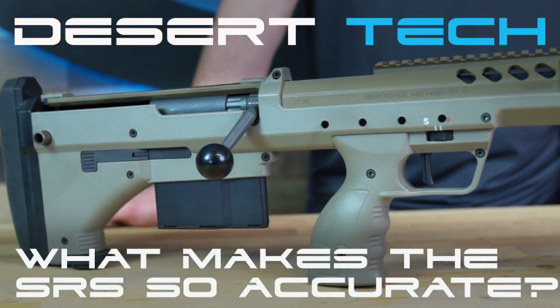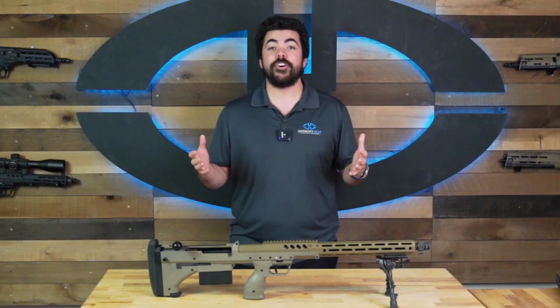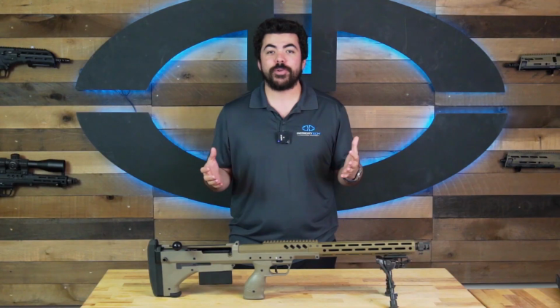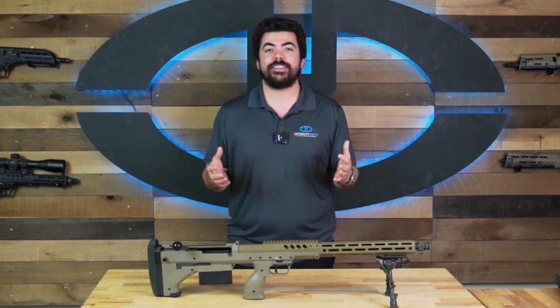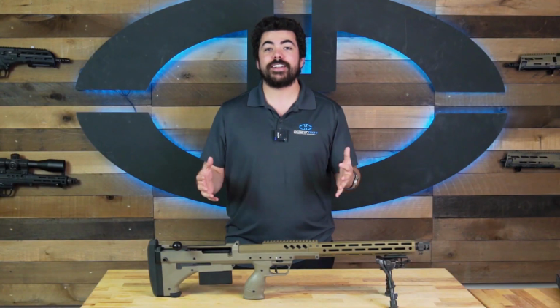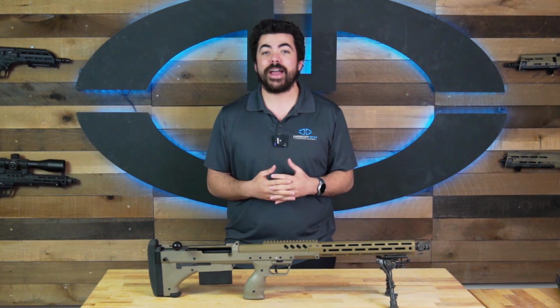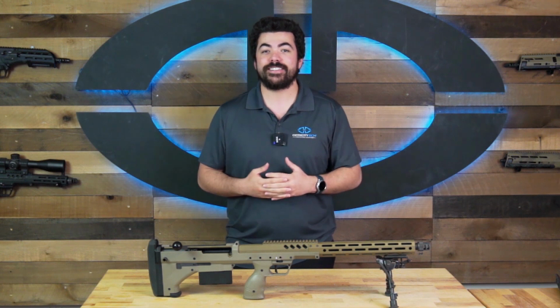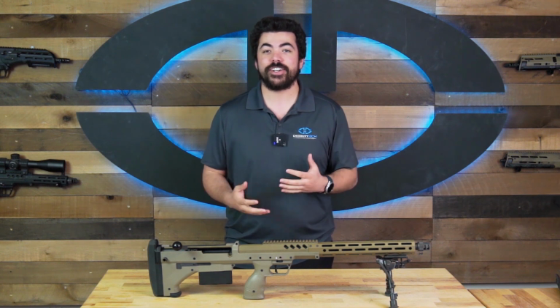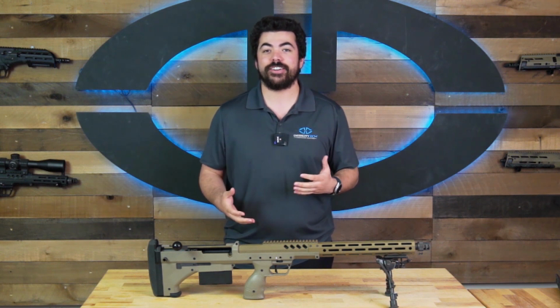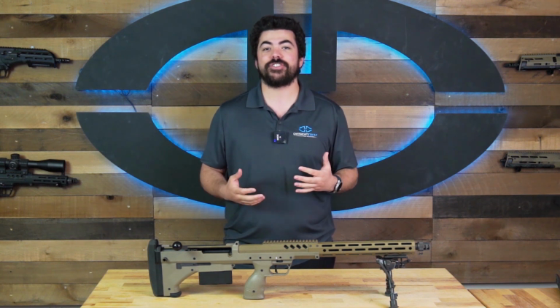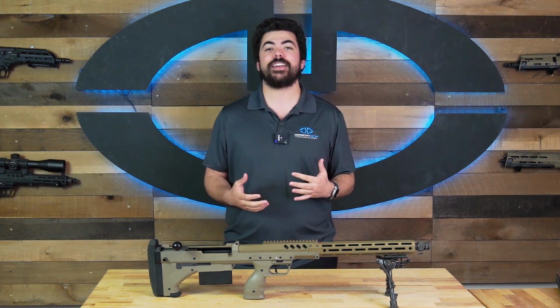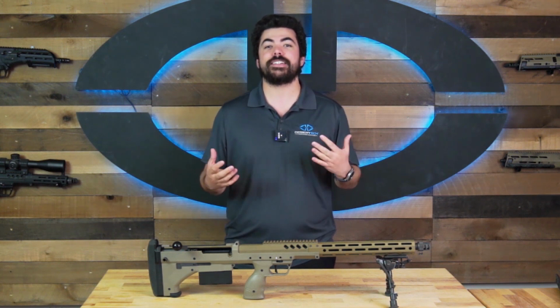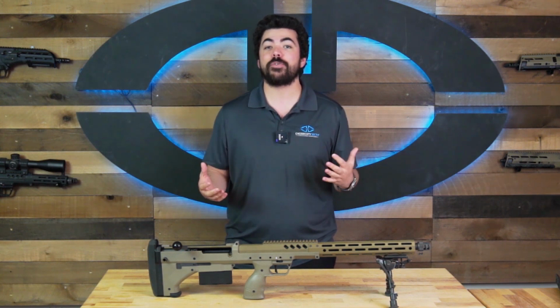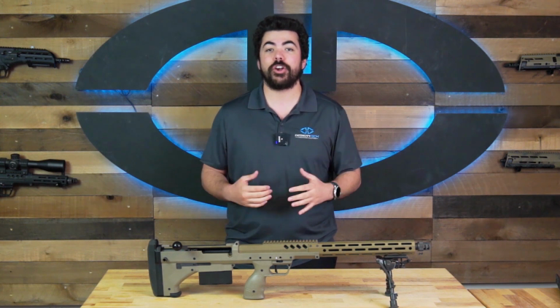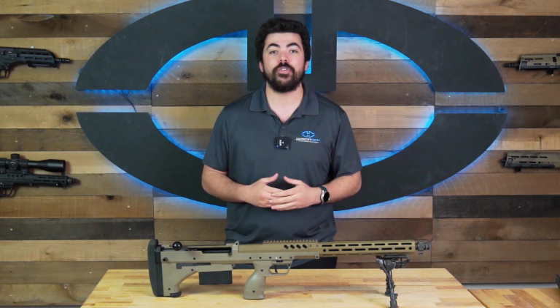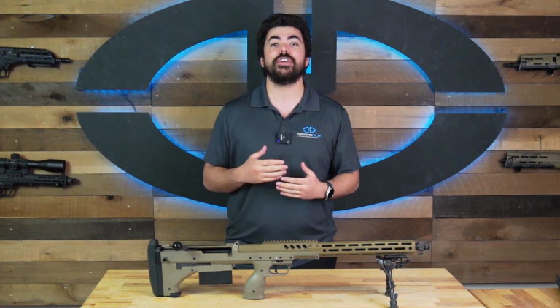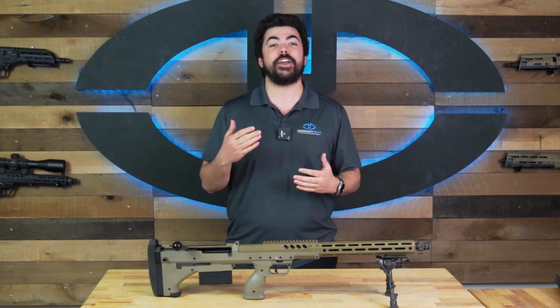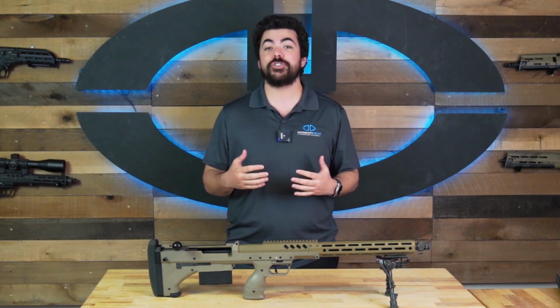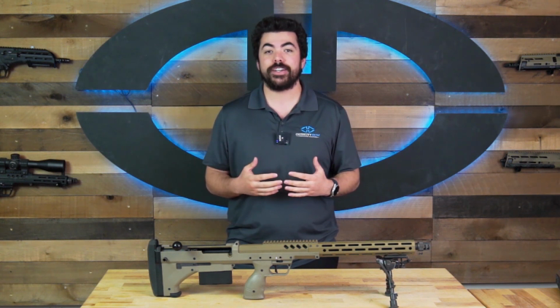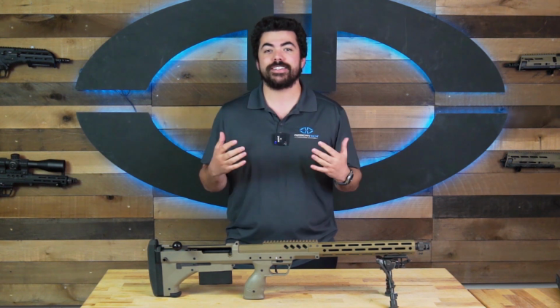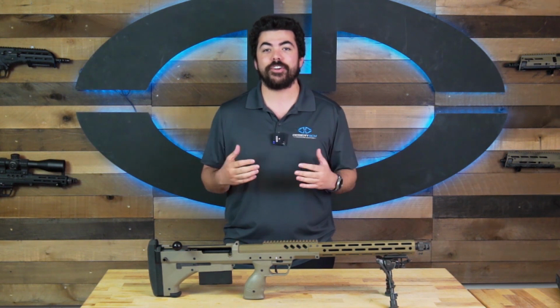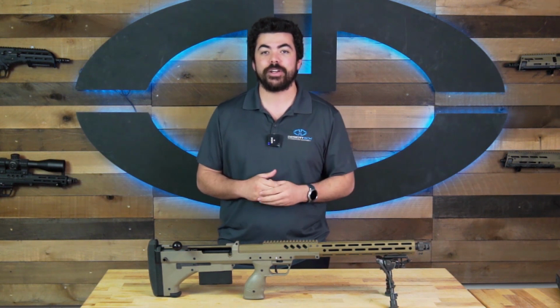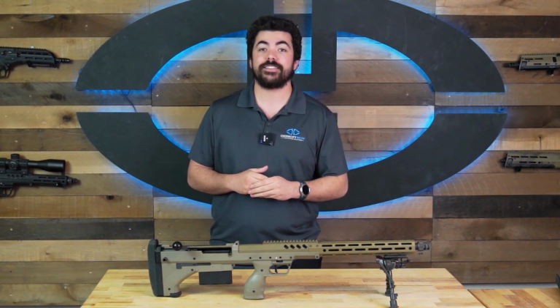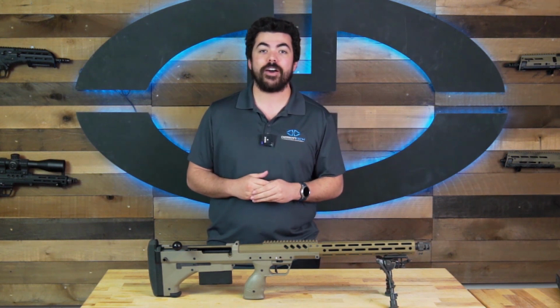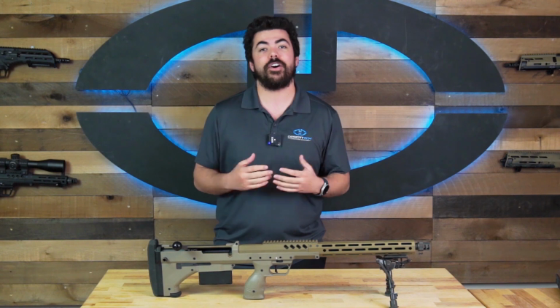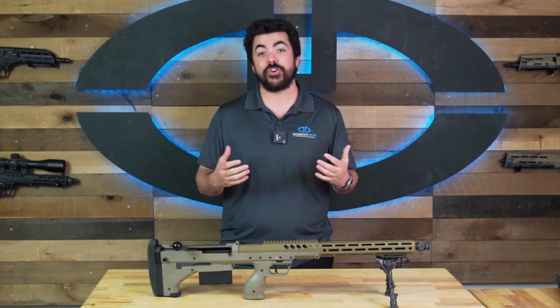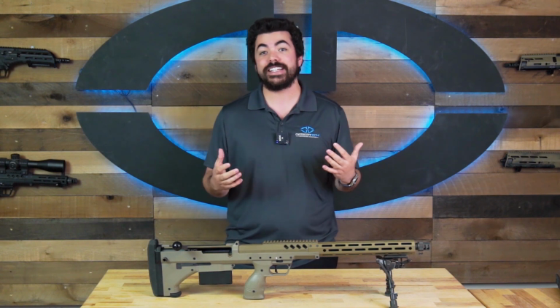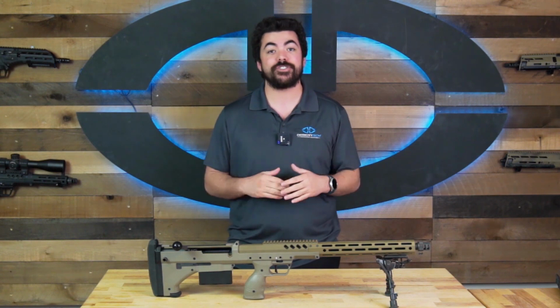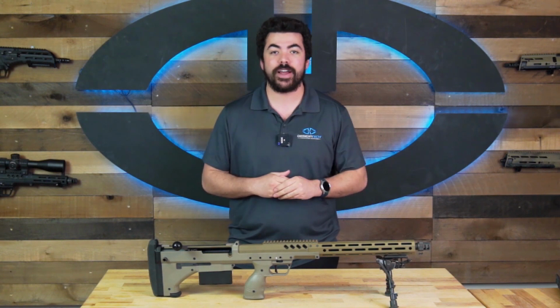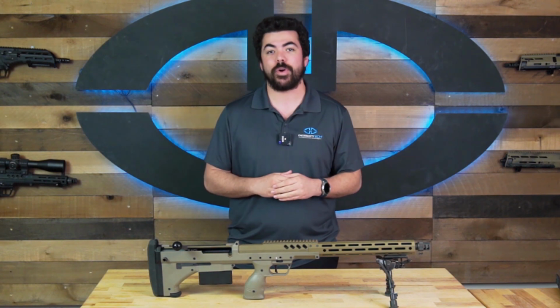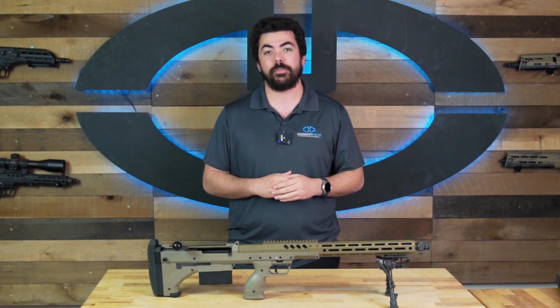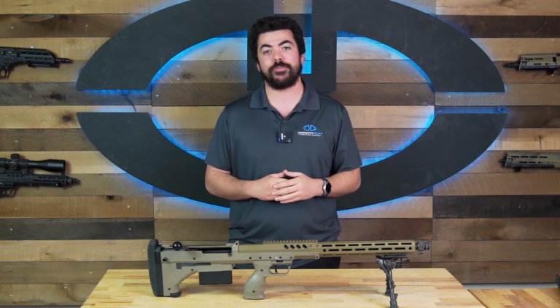Hello everyone, class is back in session here at Desert Tech, and today we're going to go over the OG, the Stealth Recon Scout, also known as the SRS rifle platform.